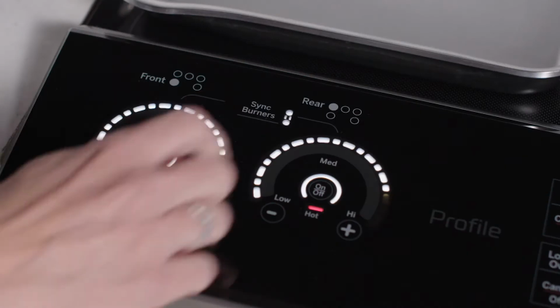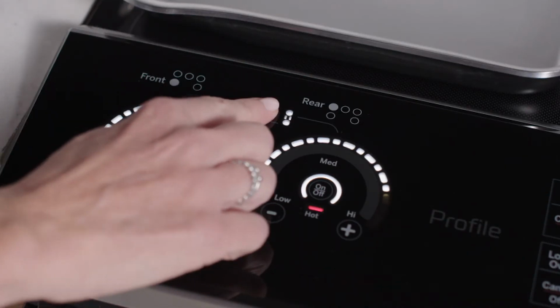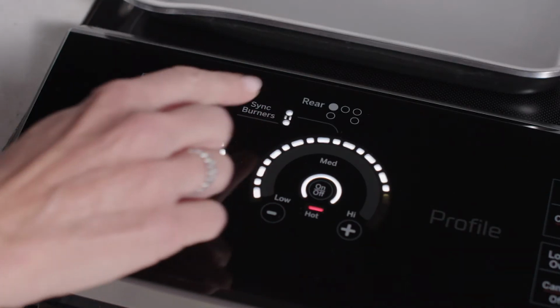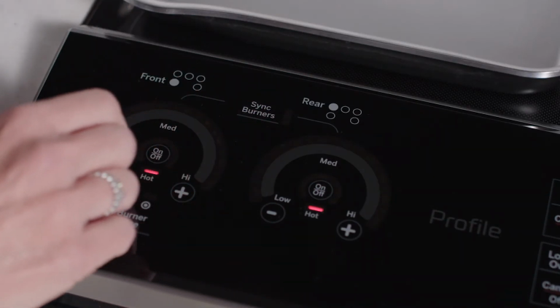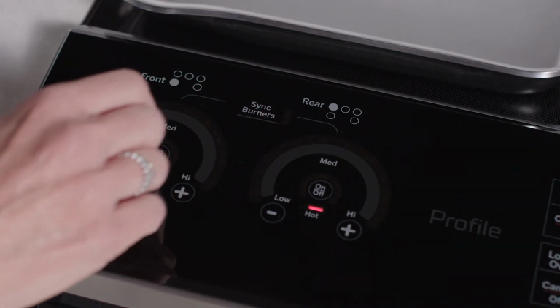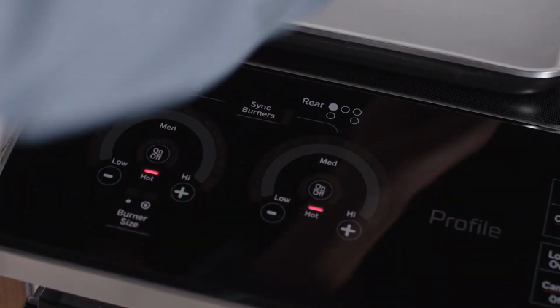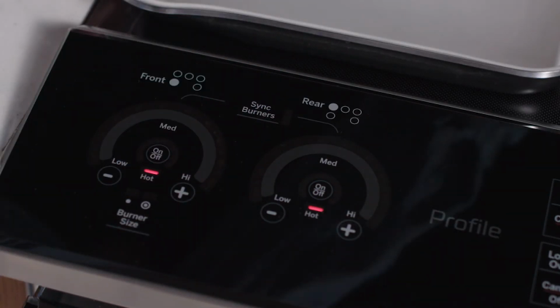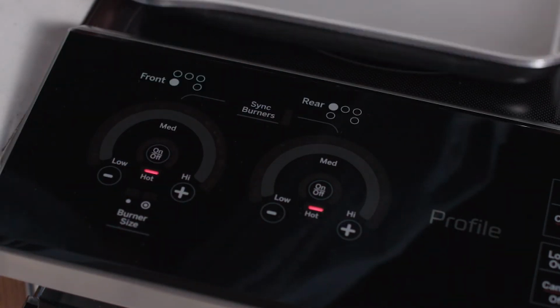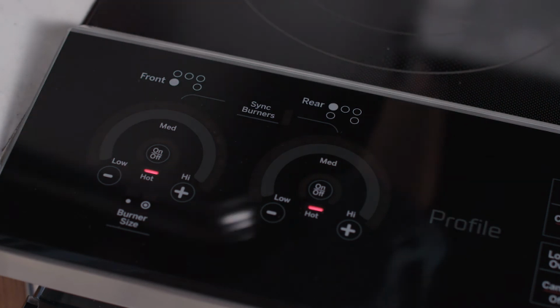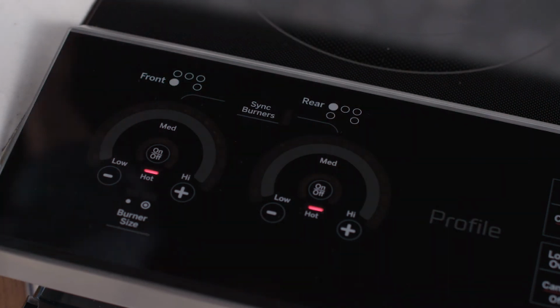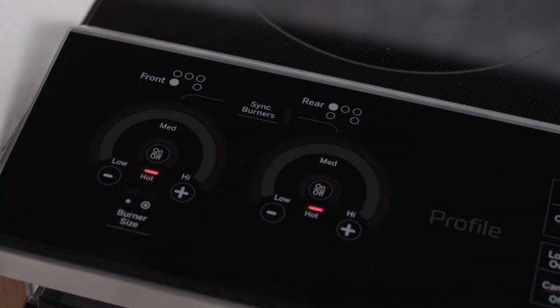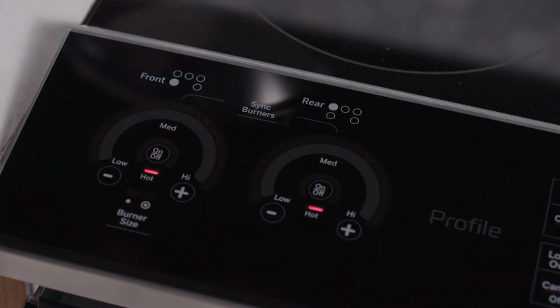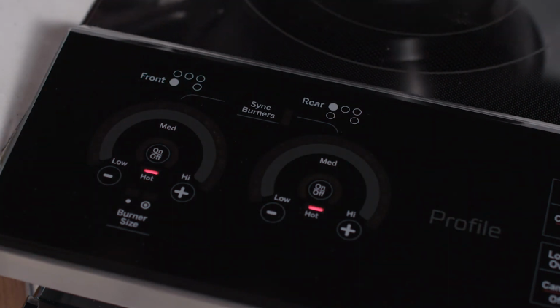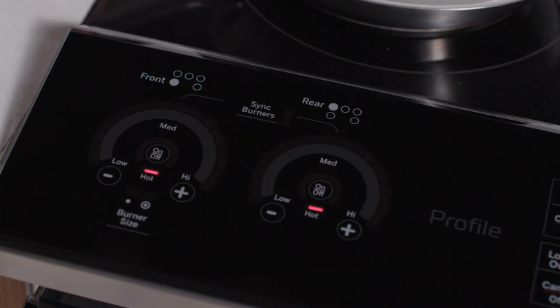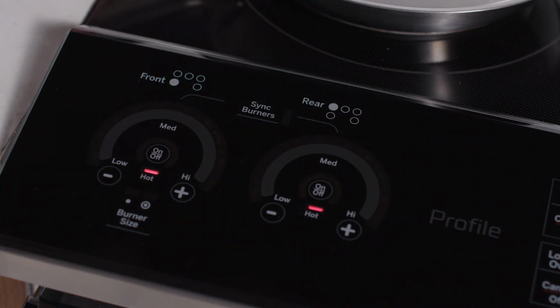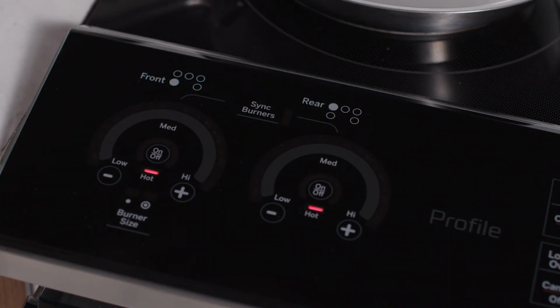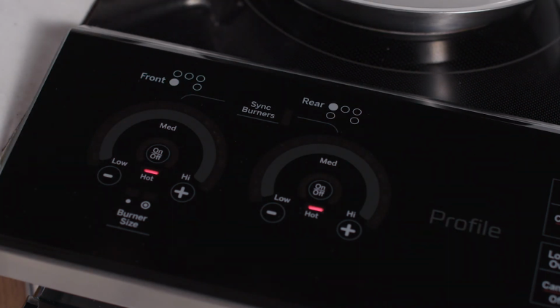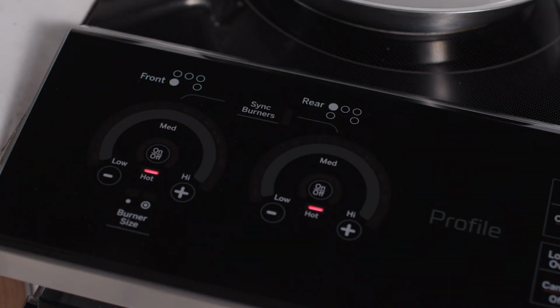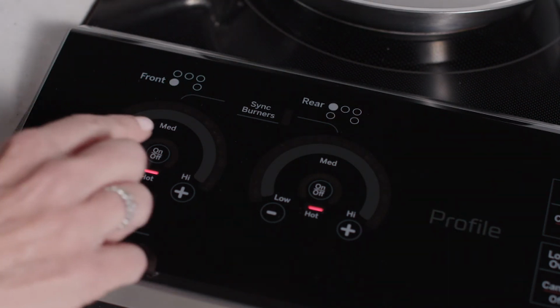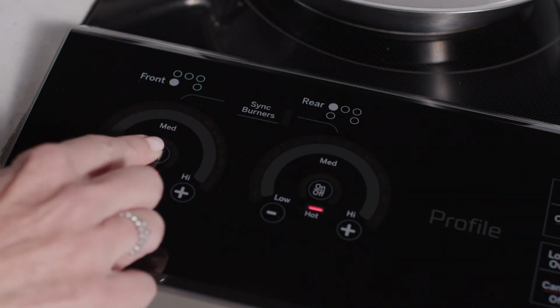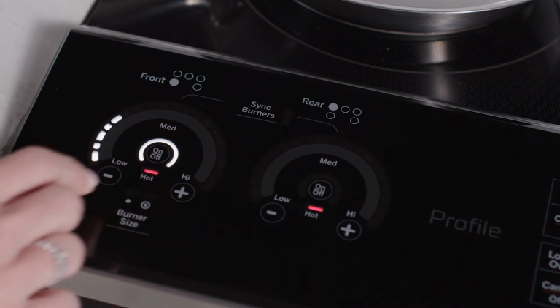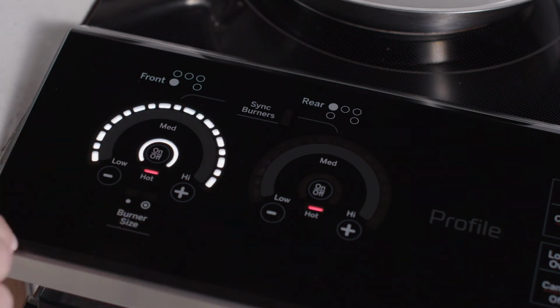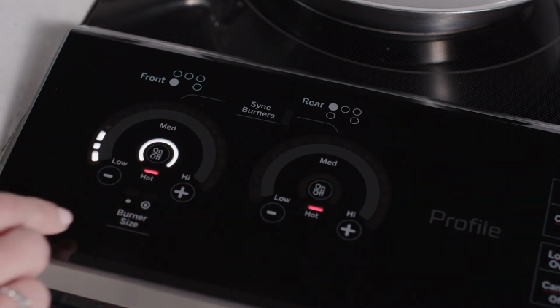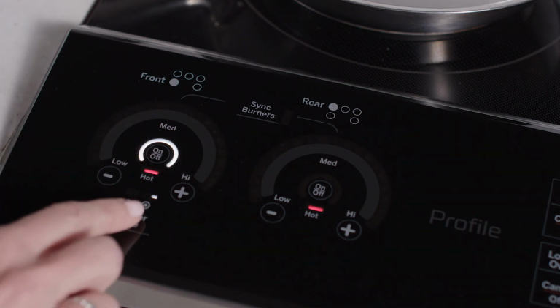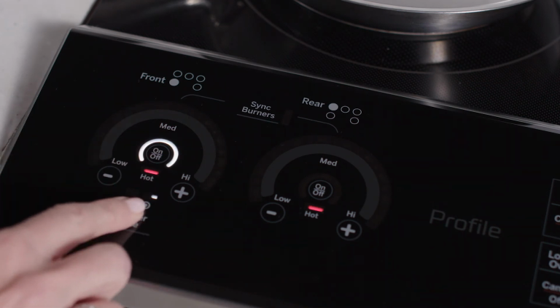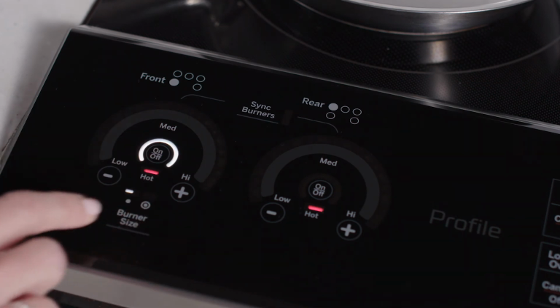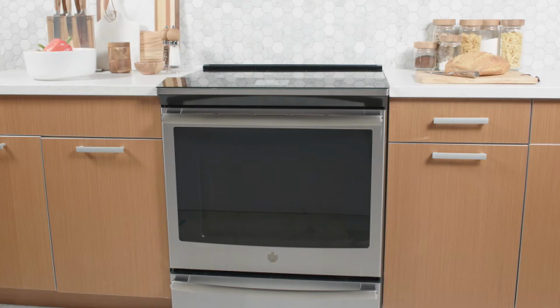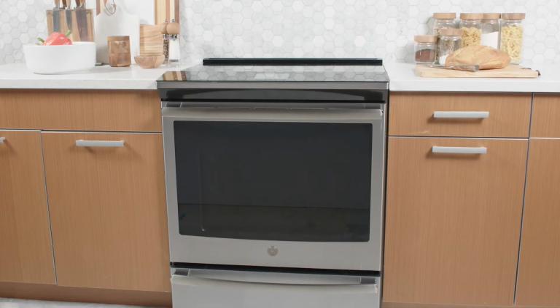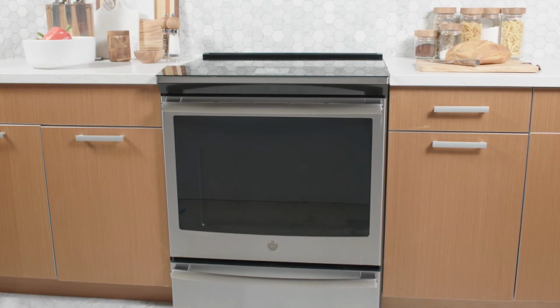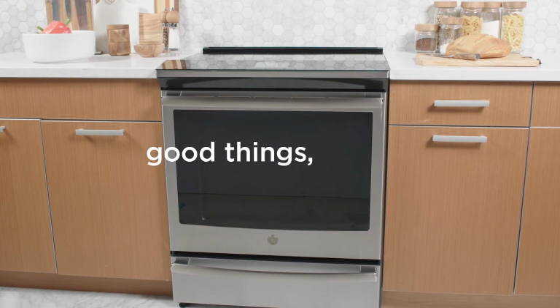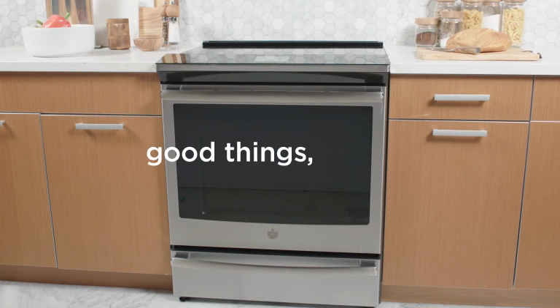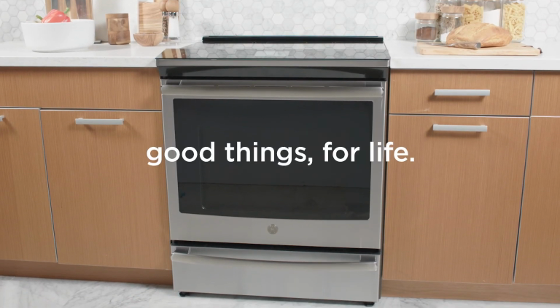Touch the button again, and the elements operate separately, letting you choose between an 8-inch or 5-inch element. Easy Heat Control — another way we make good things for life.